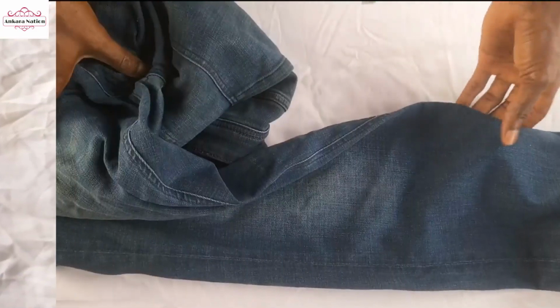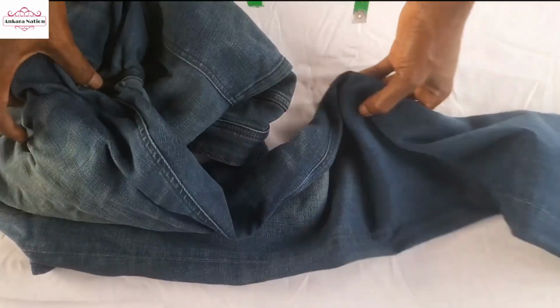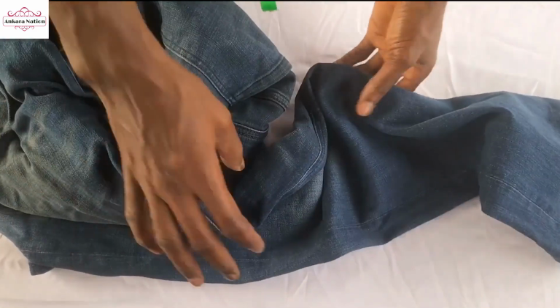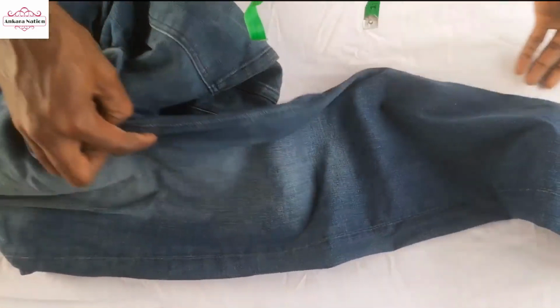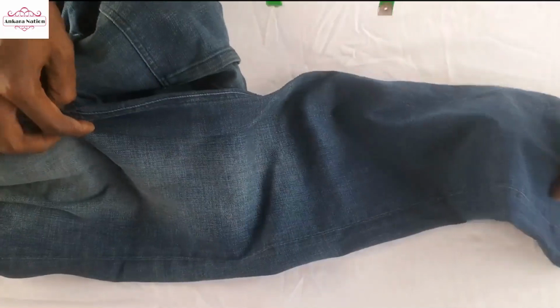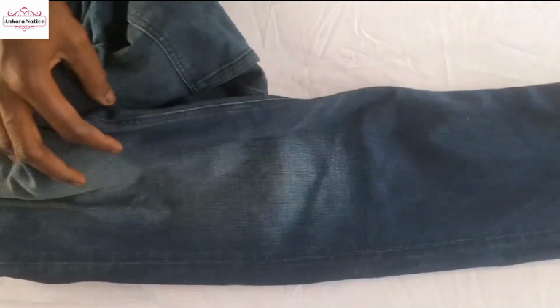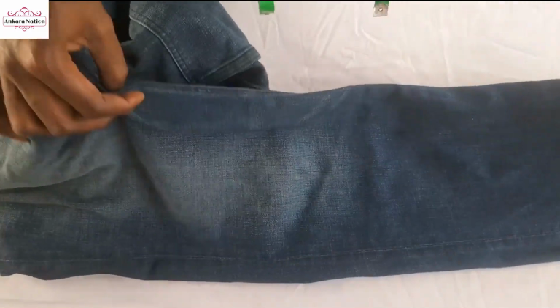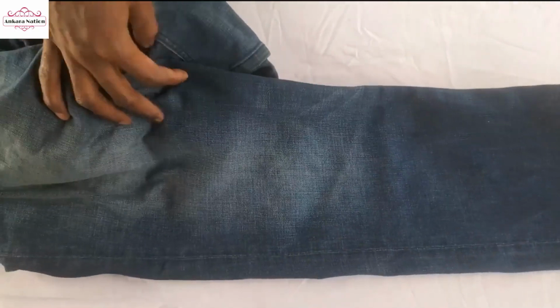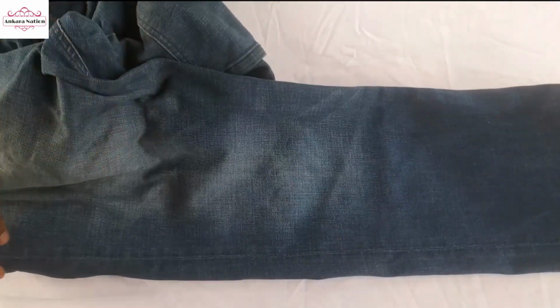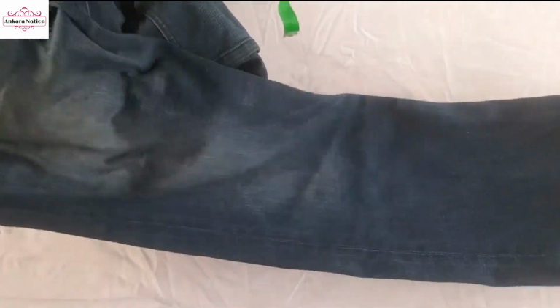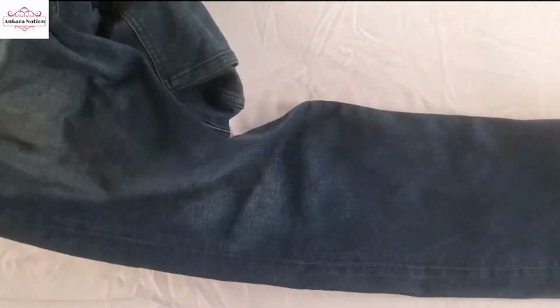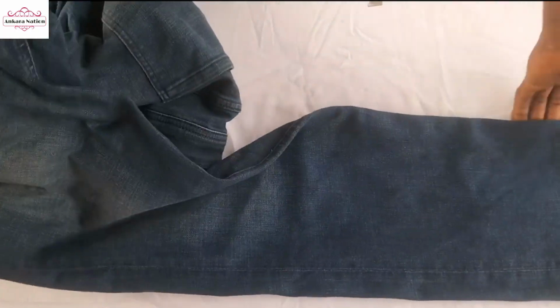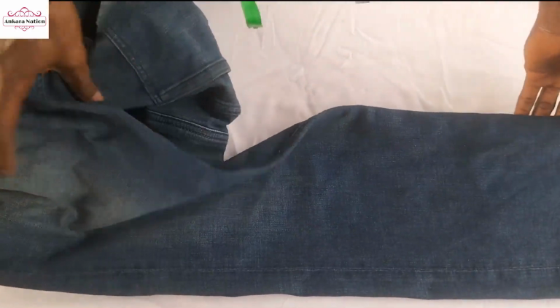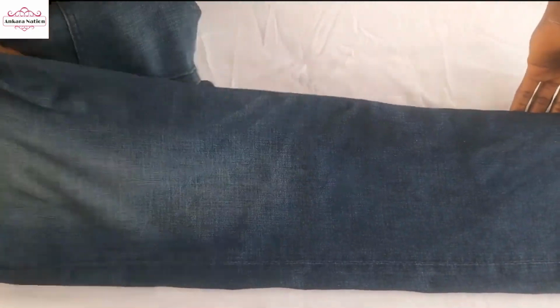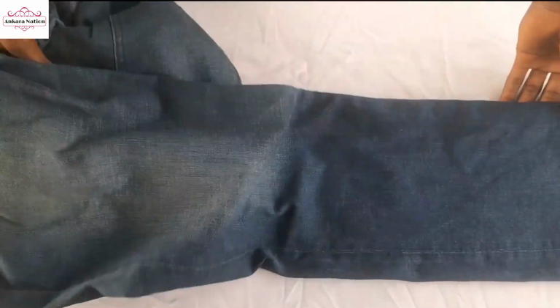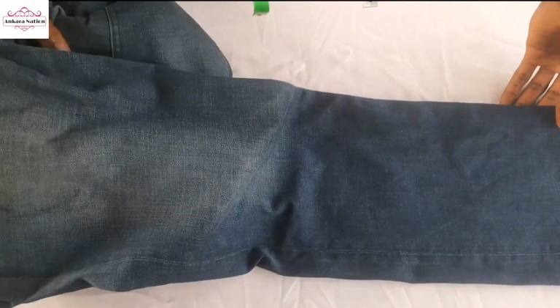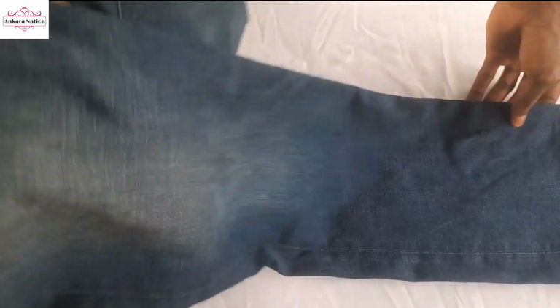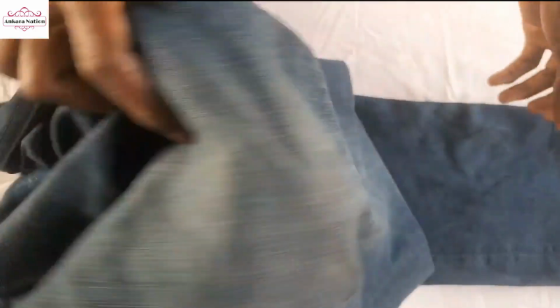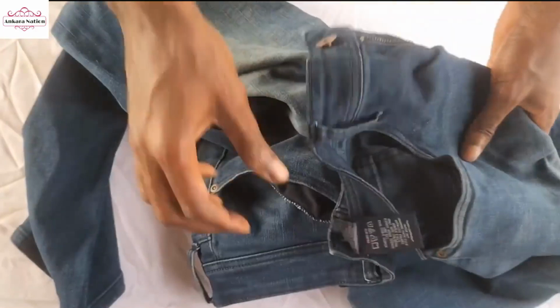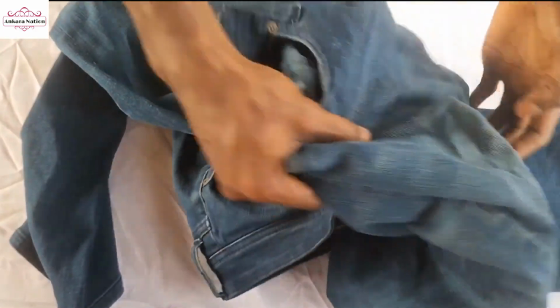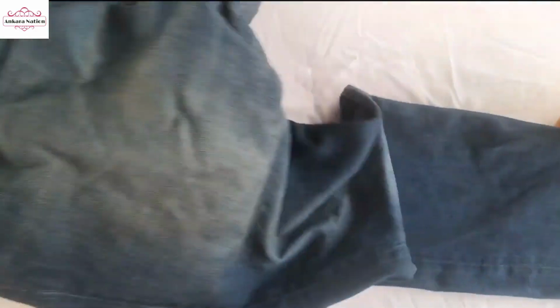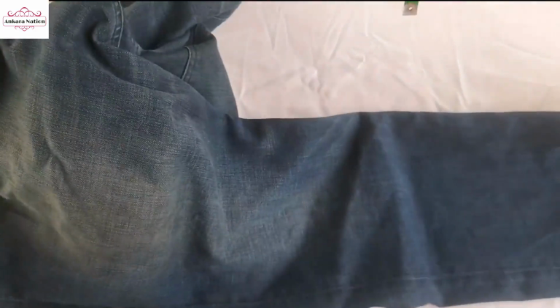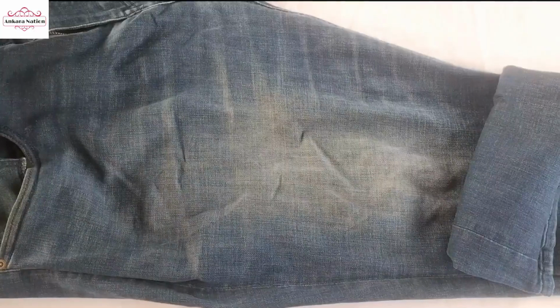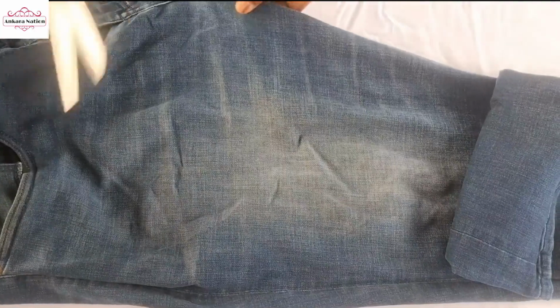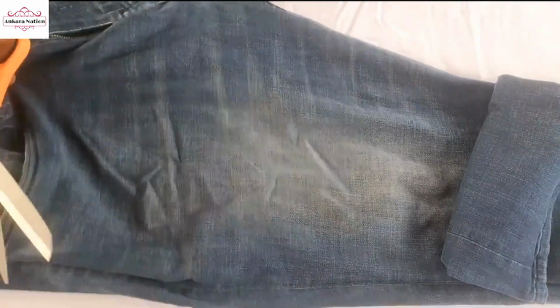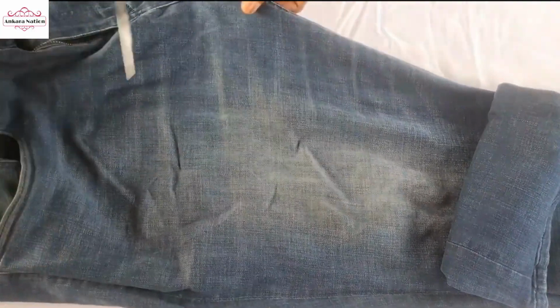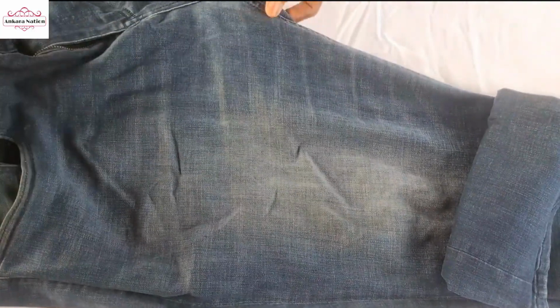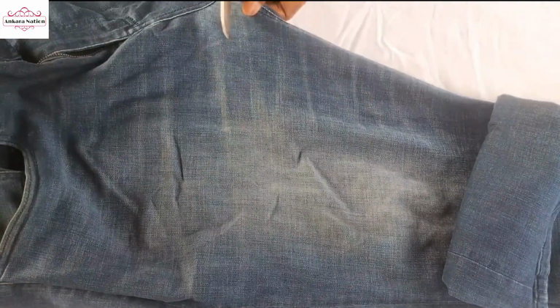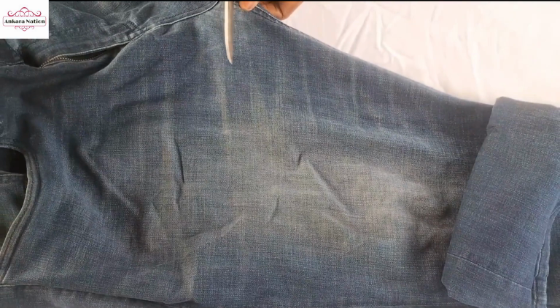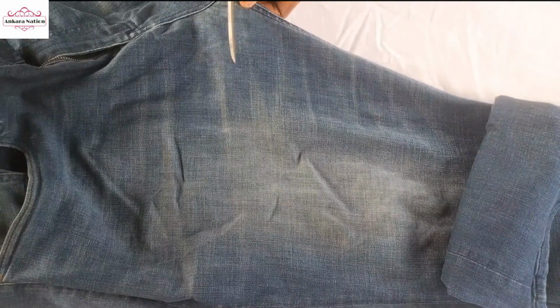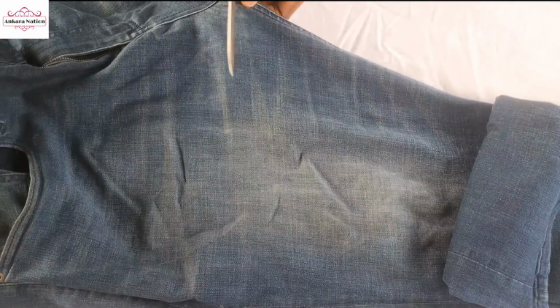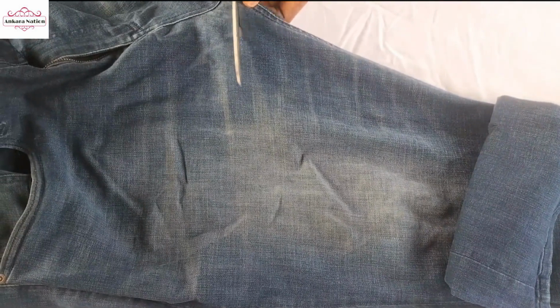Welcome back to our channel. On today's video we'll be showing you a simple way on how to make a bag with this old jean. I'm cutting this way.